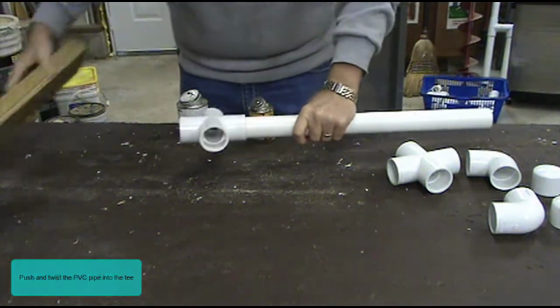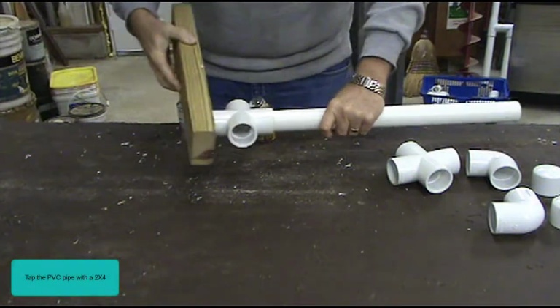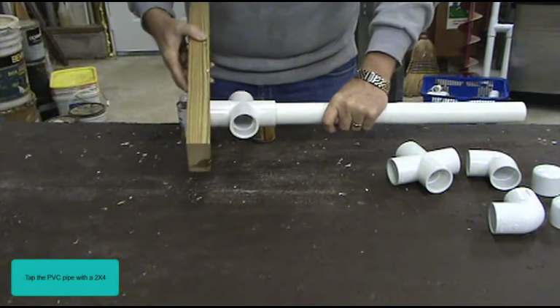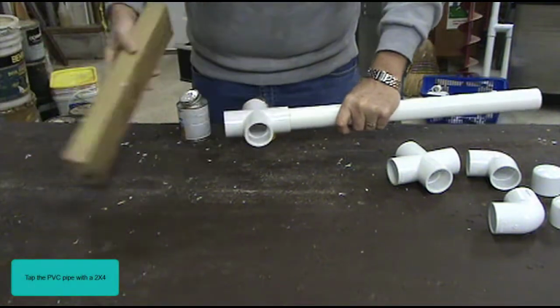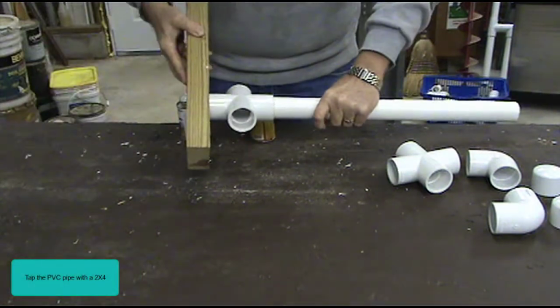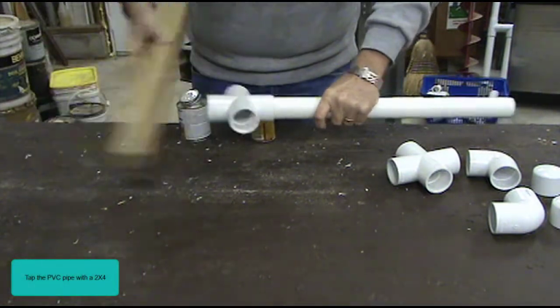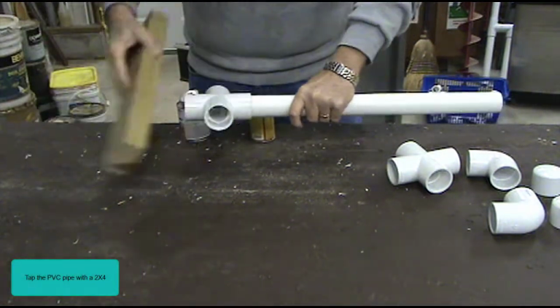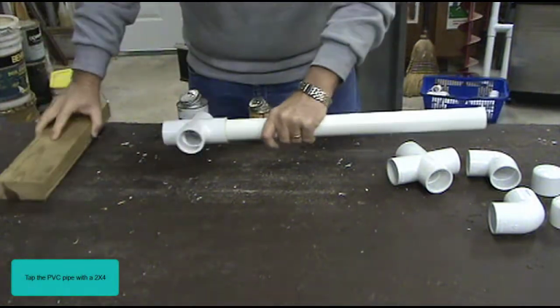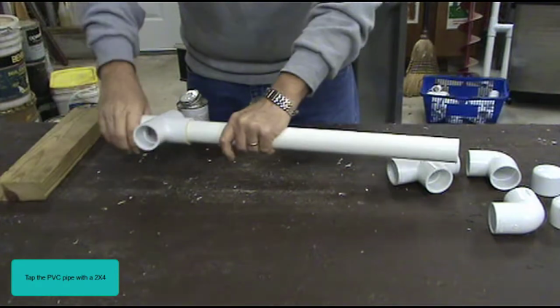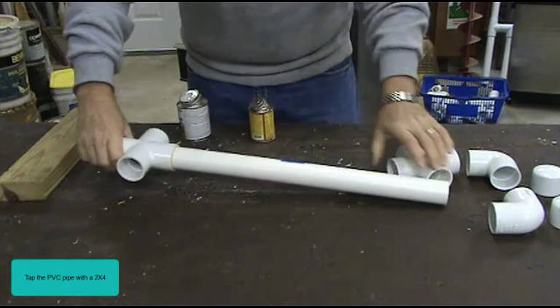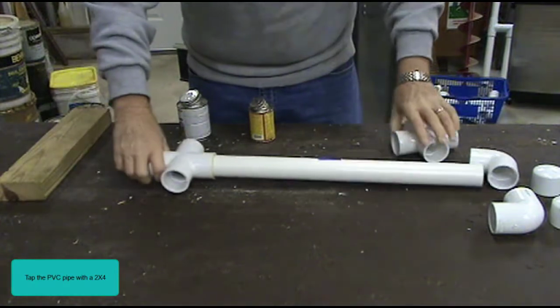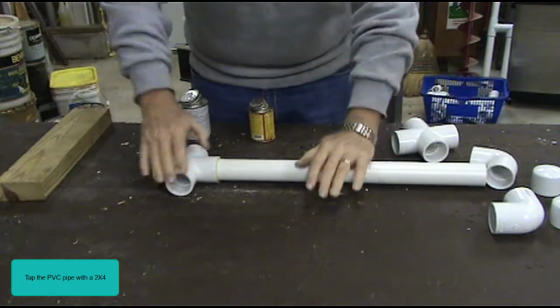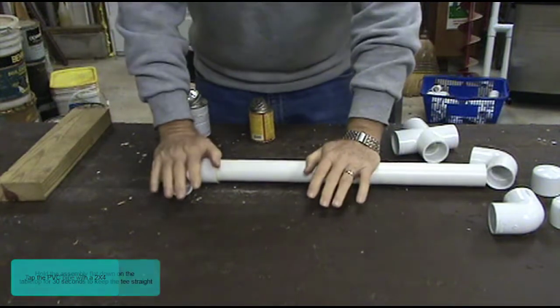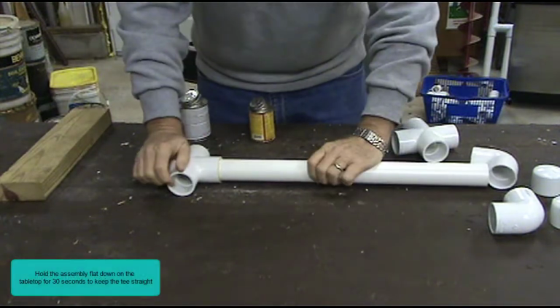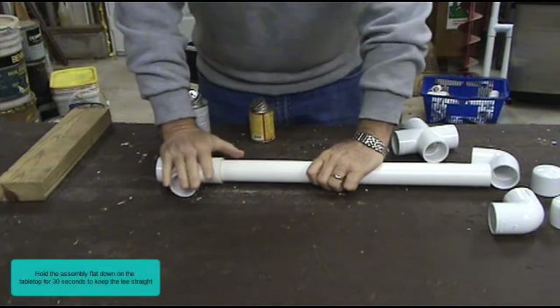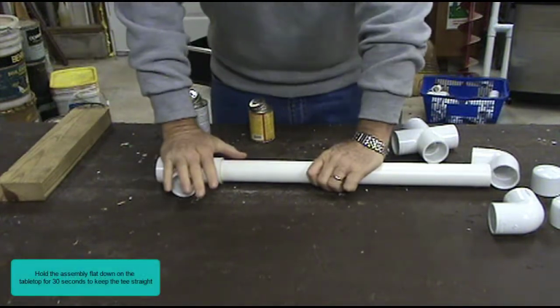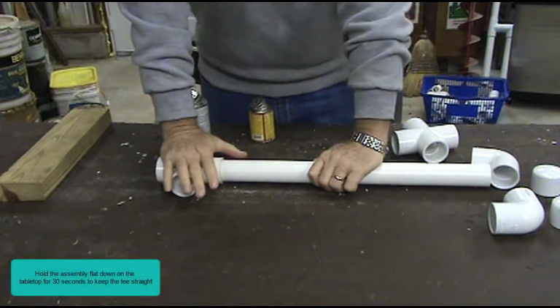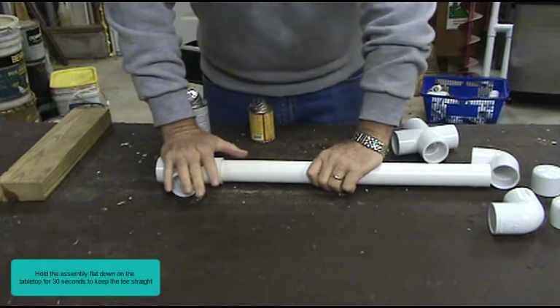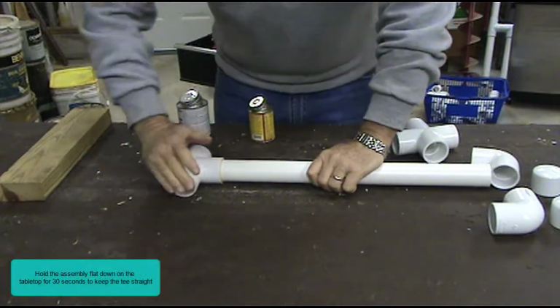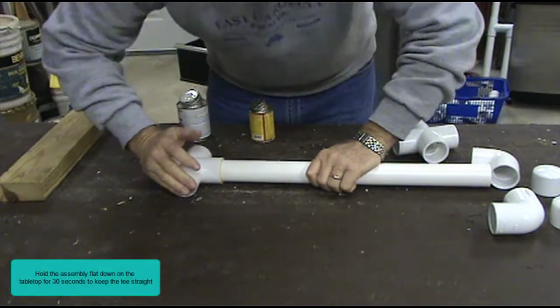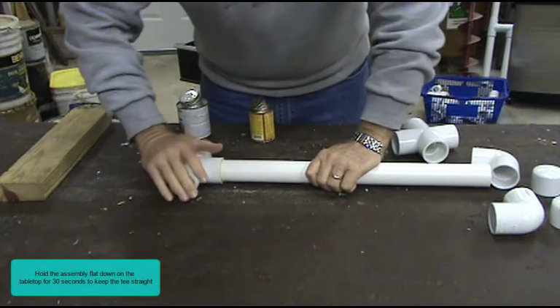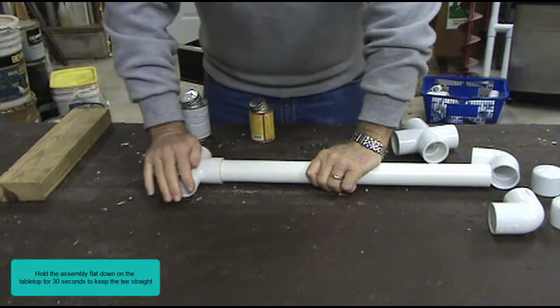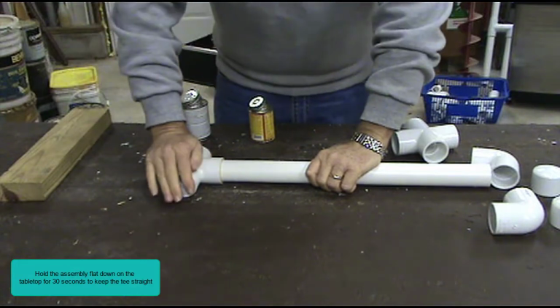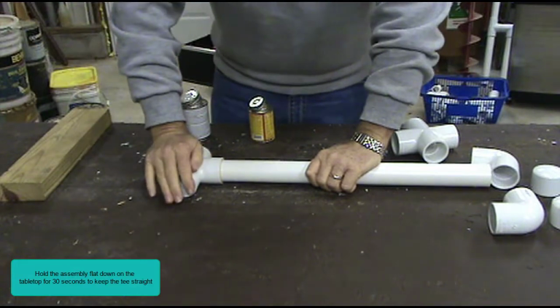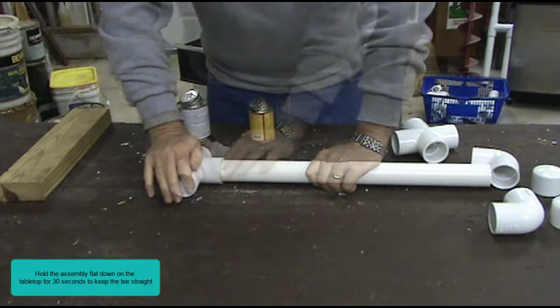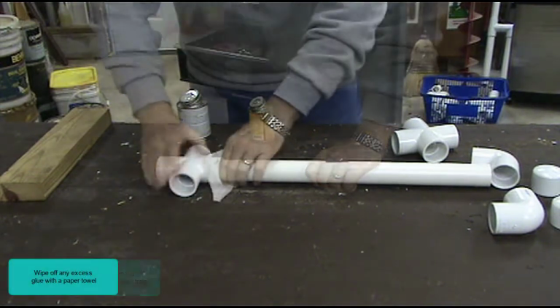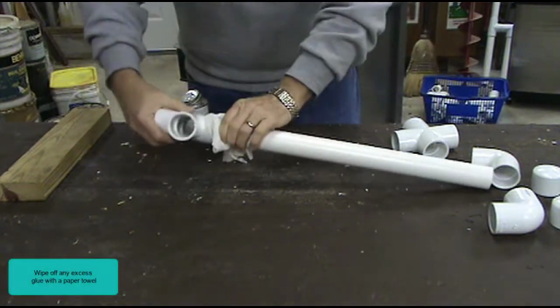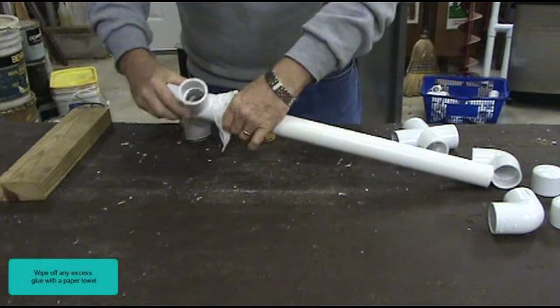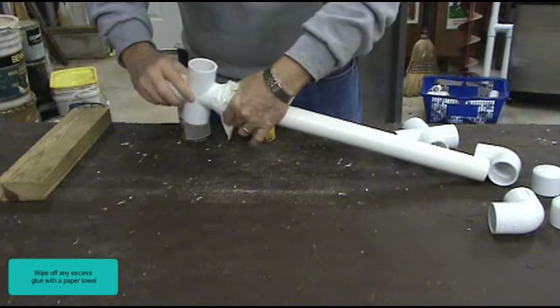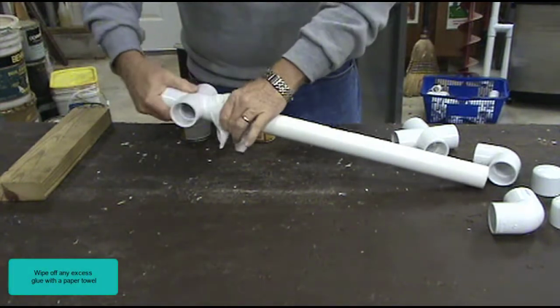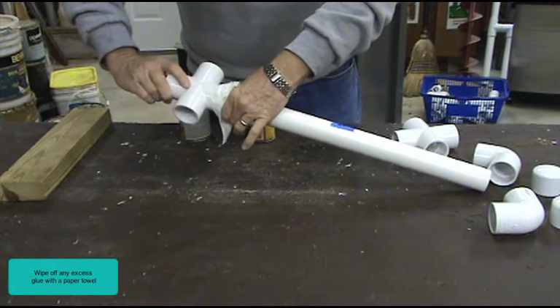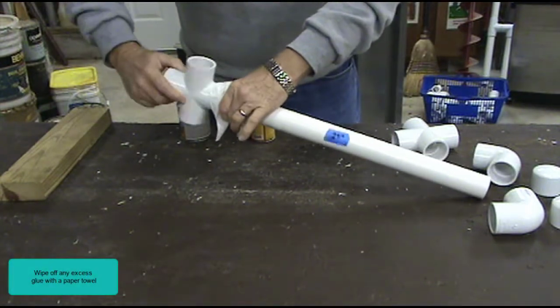Tap the PVC pipe with a two-by-four. Hold the assembly flat down on the tabletop for 30 seconds to keep the tee straight. Wipe off any excess glue with the paper towel.